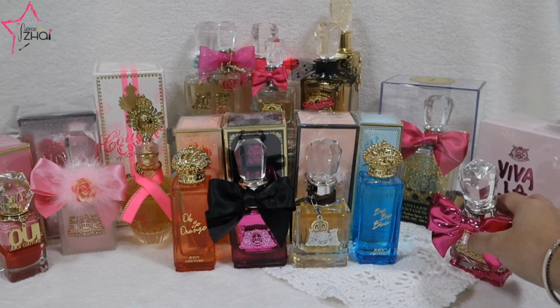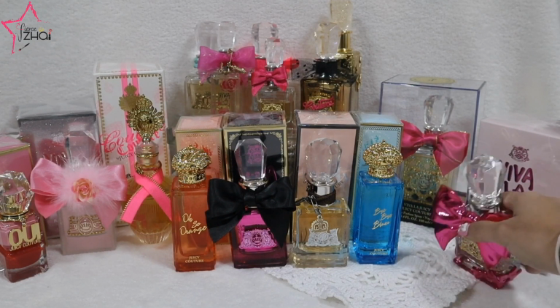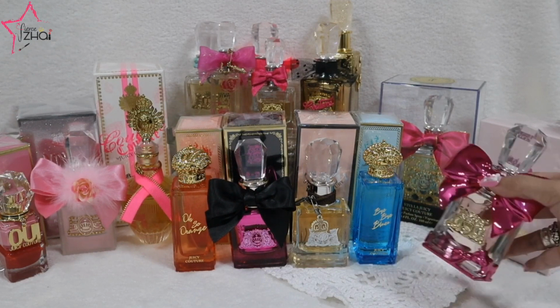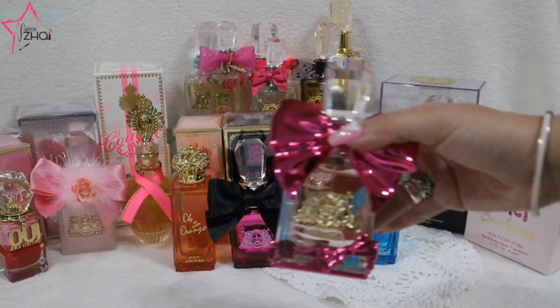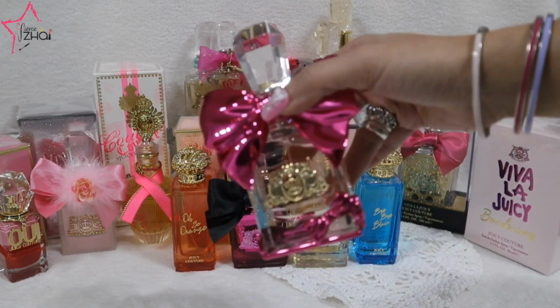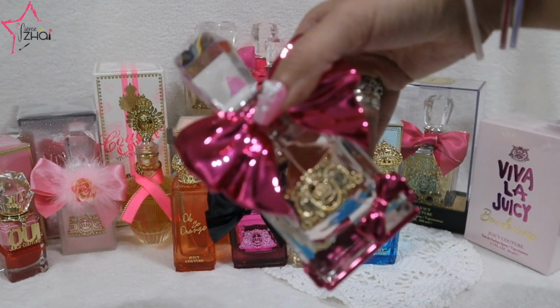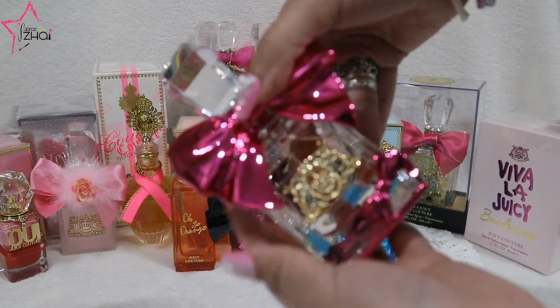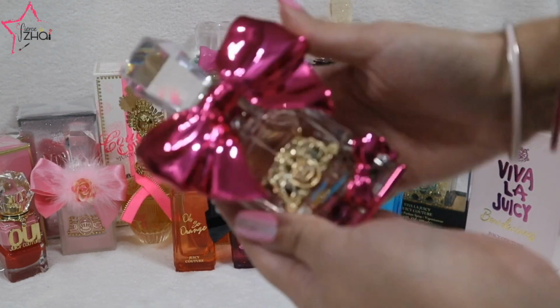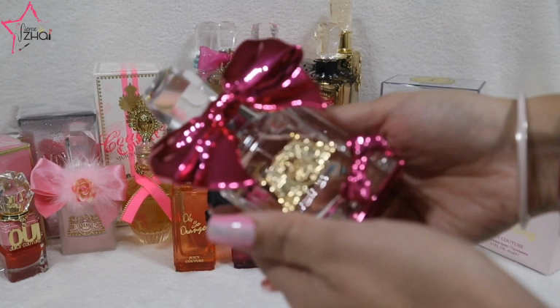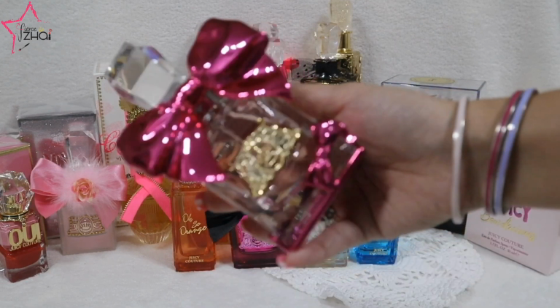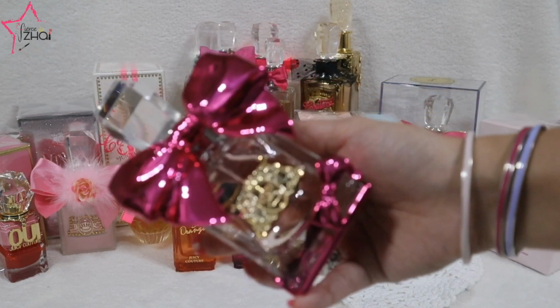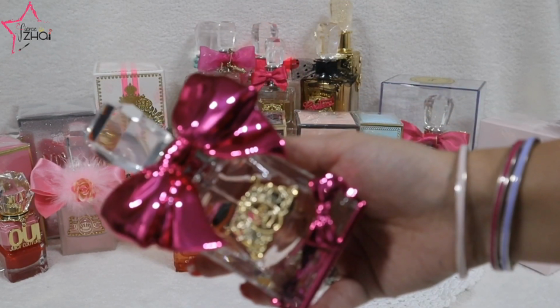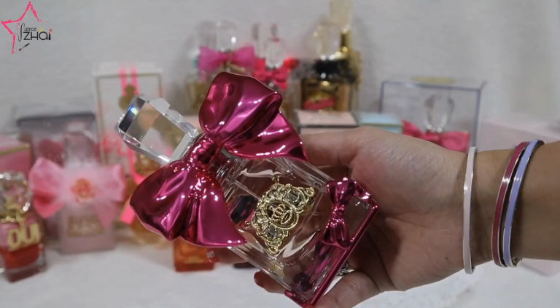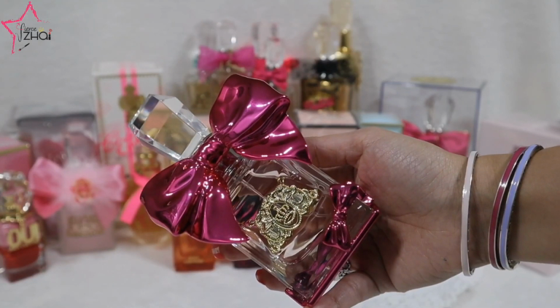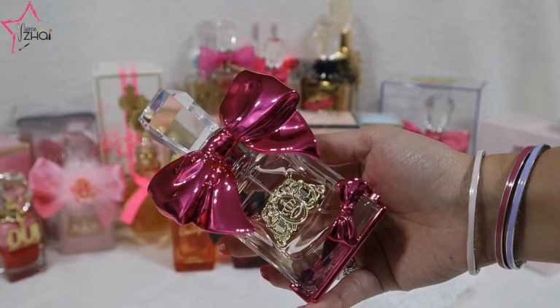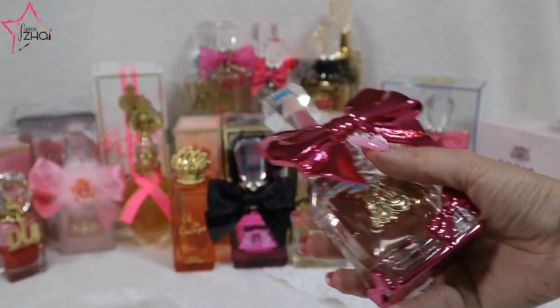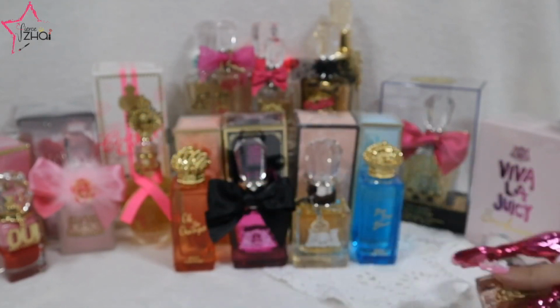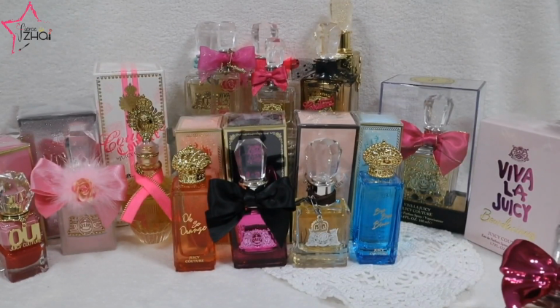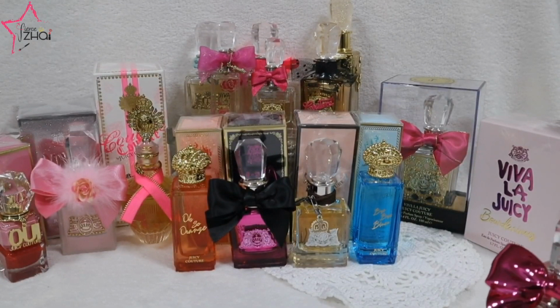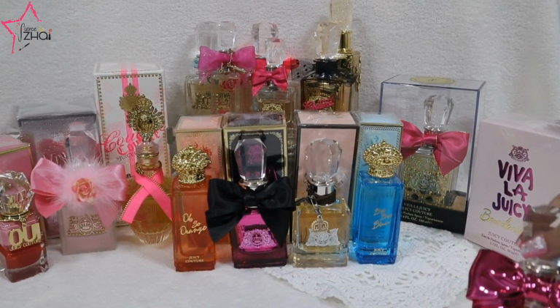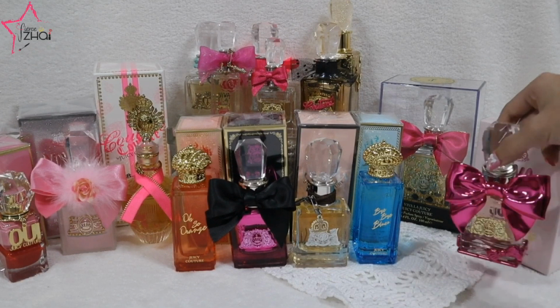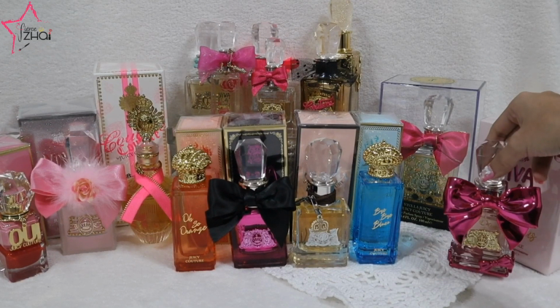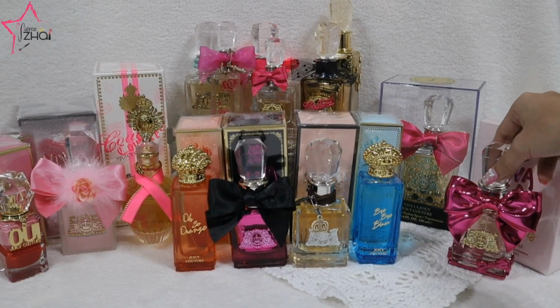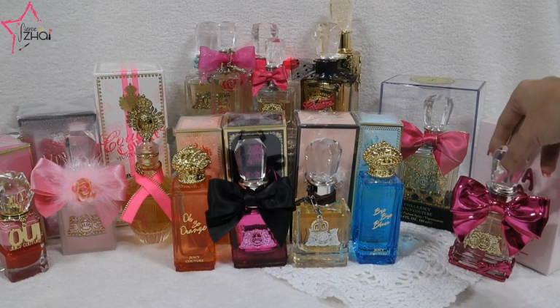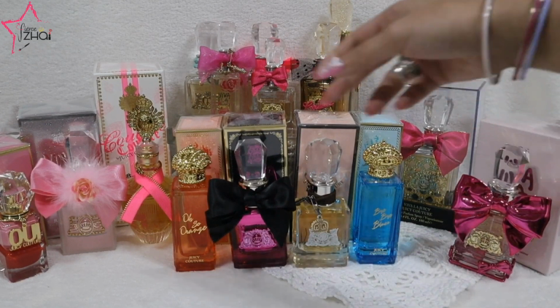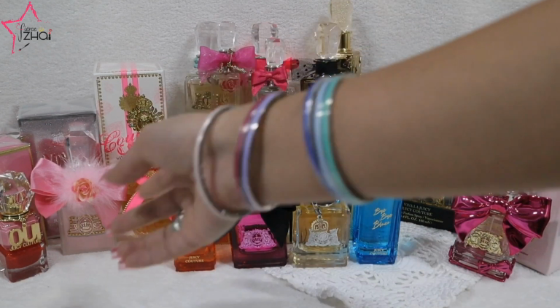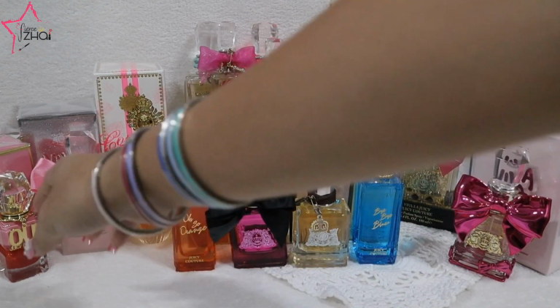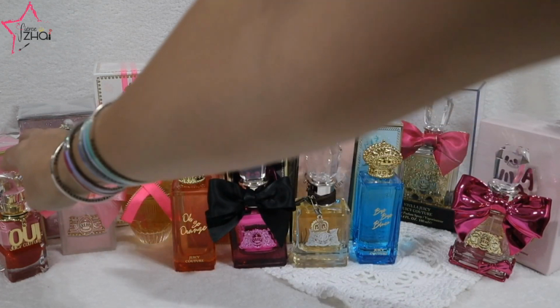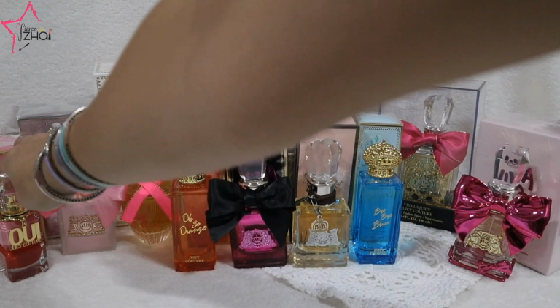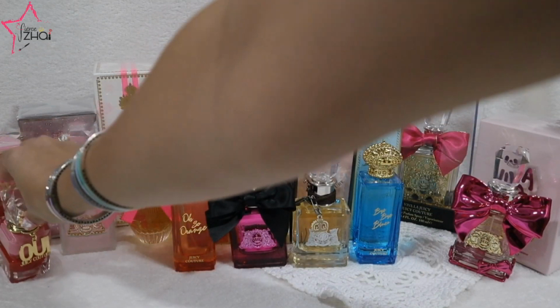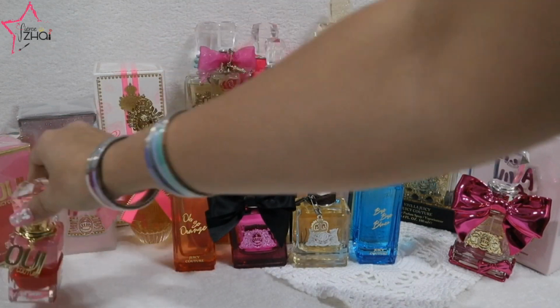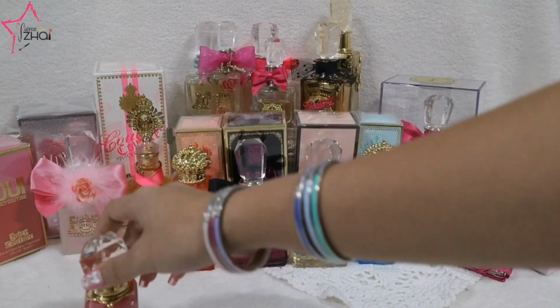And then of course we have Viva La Juicy Bow Delicious from 2019 — so pretty!